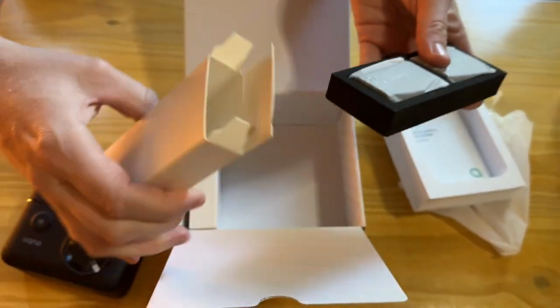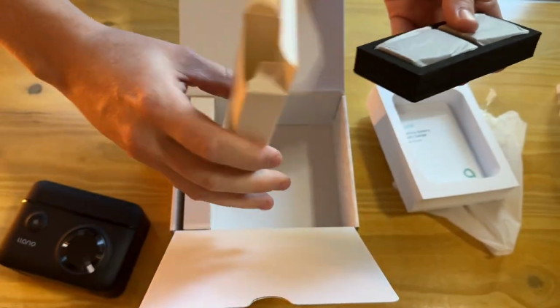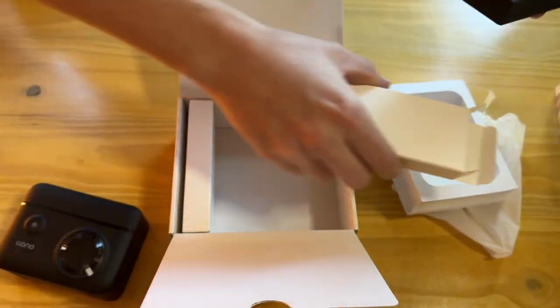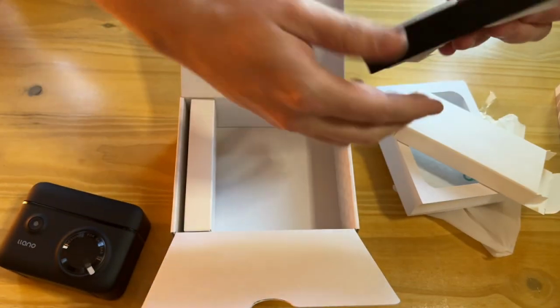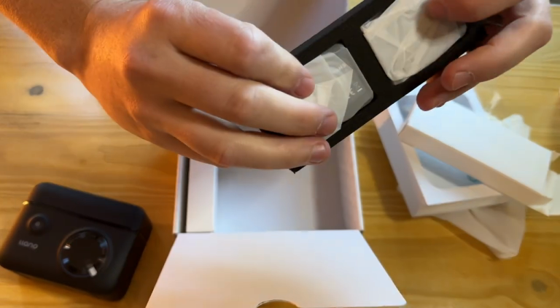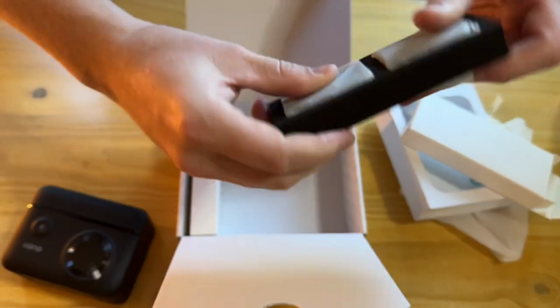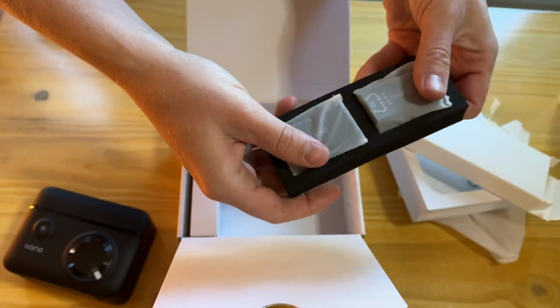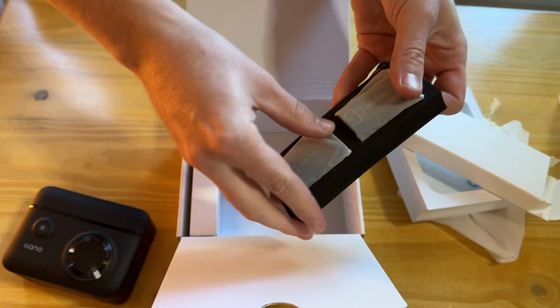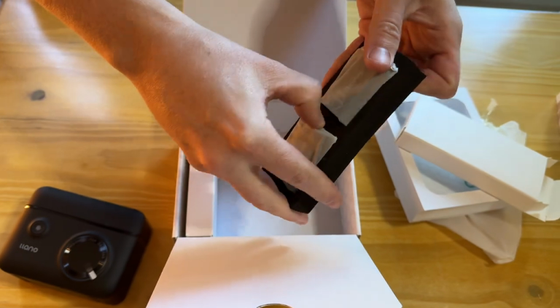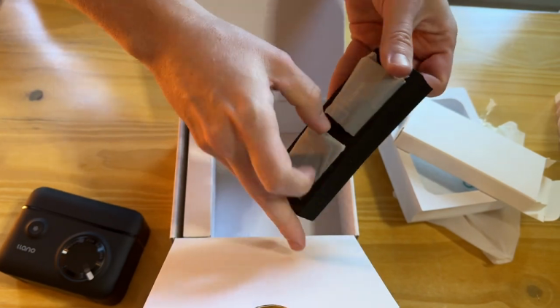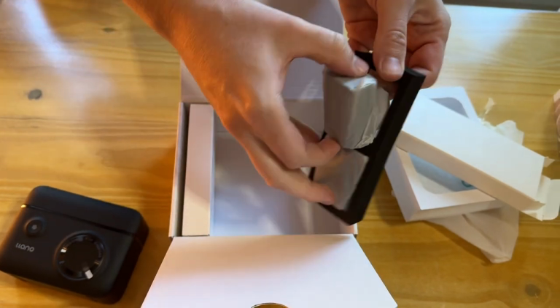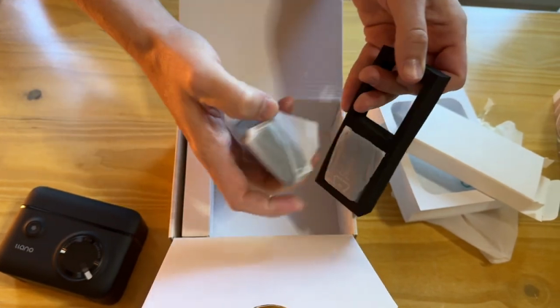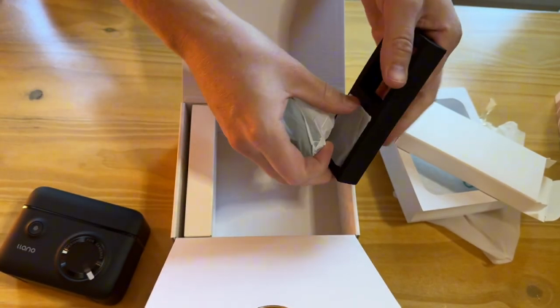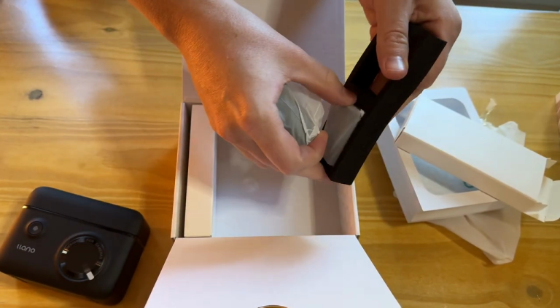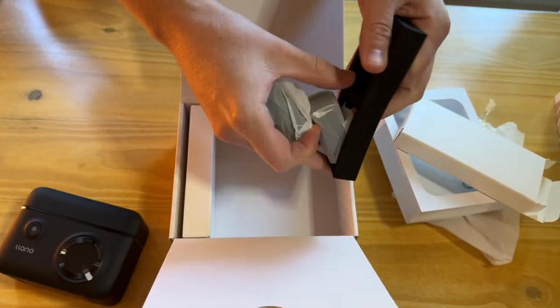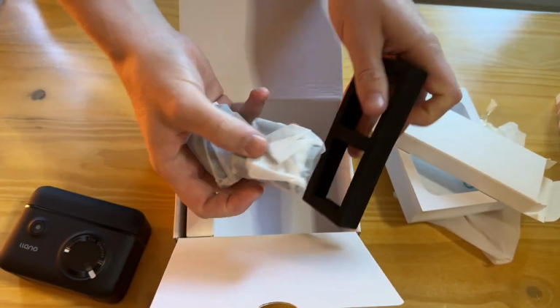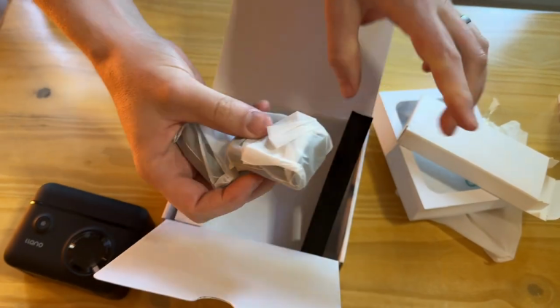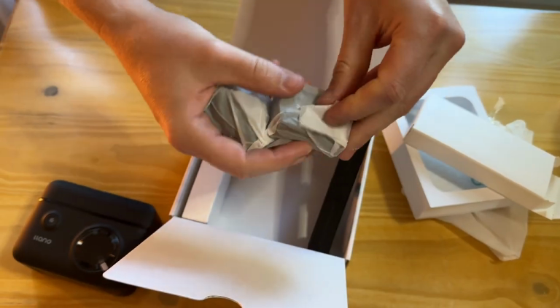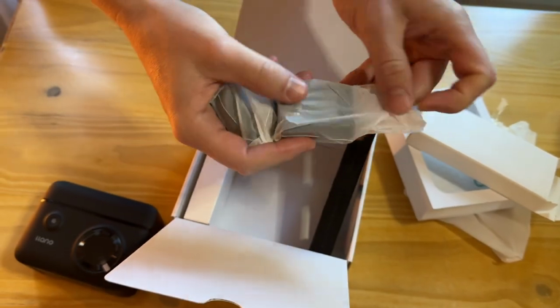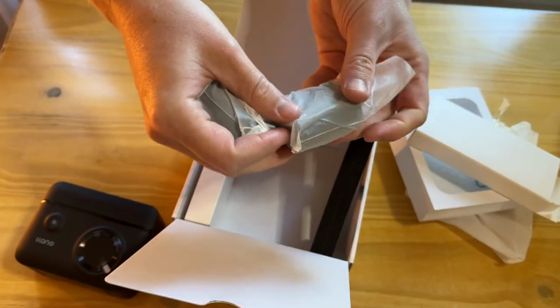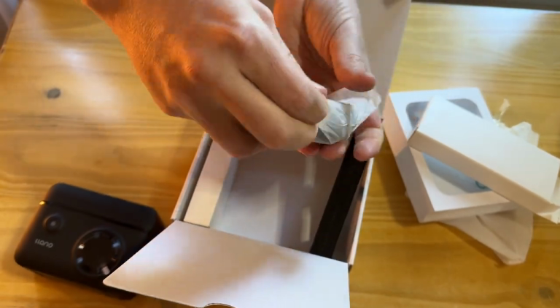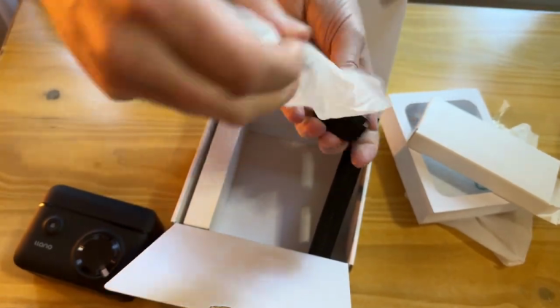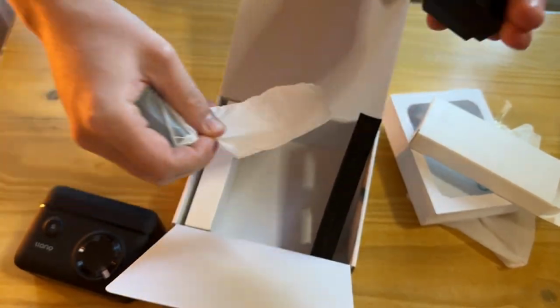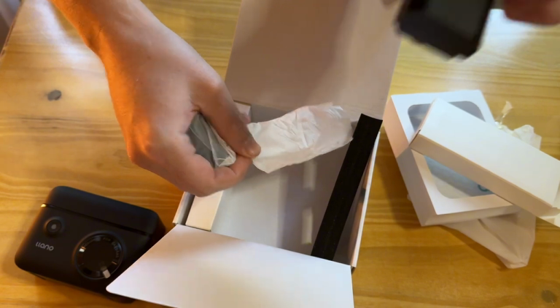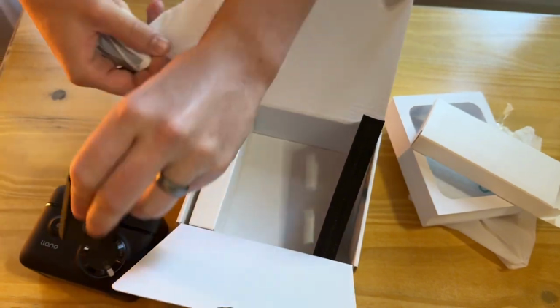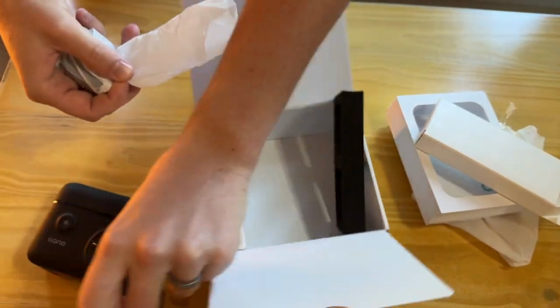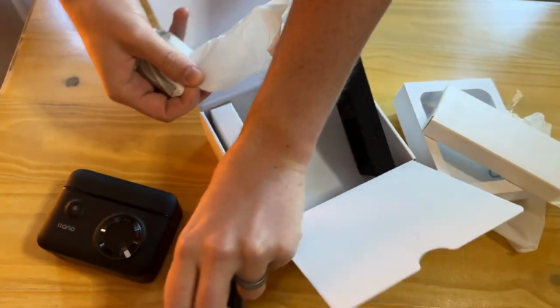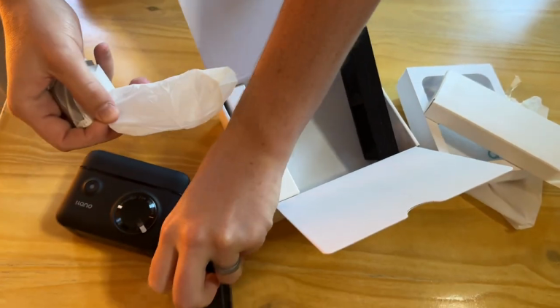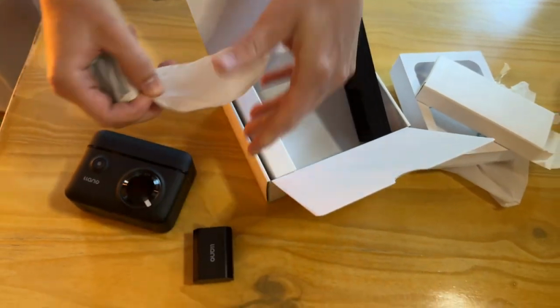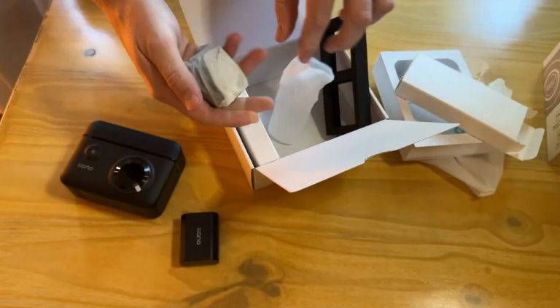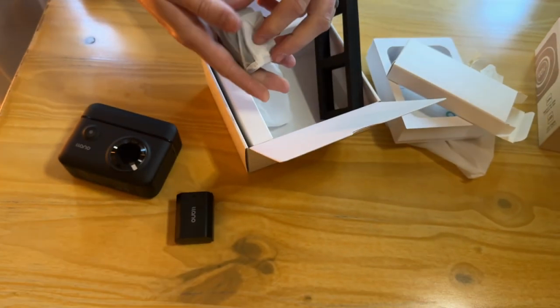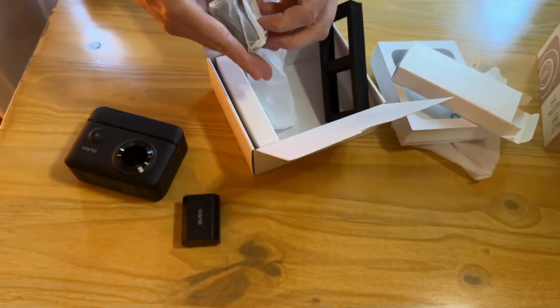In these side boxes are the batteries. It comes with two batteries, which is really handy — let's pop those out. So there are two of those, and then on the other side...